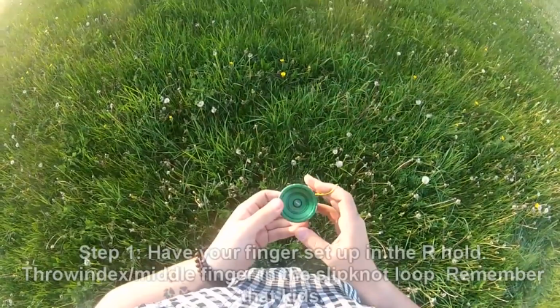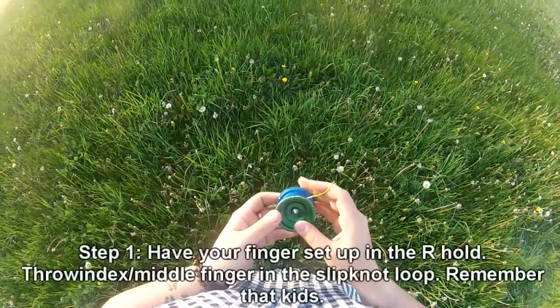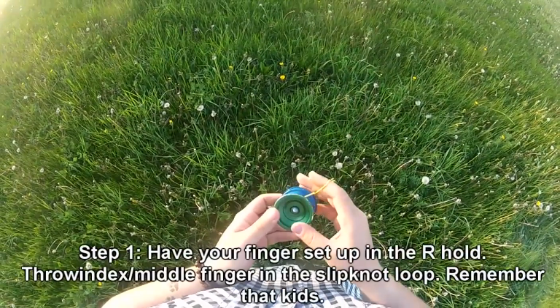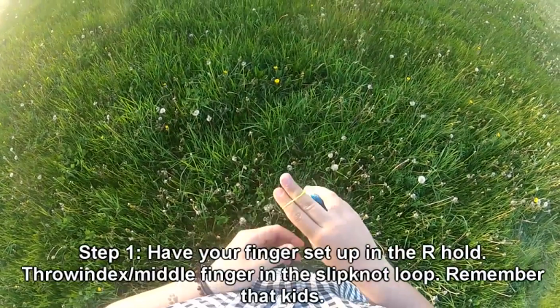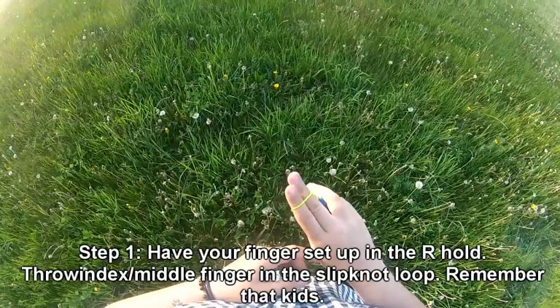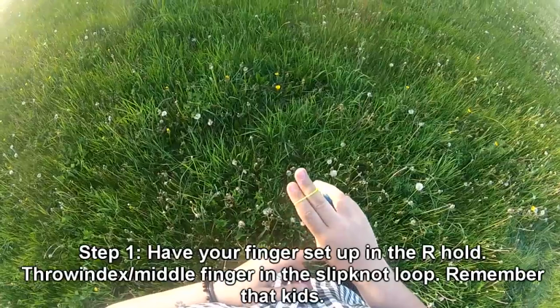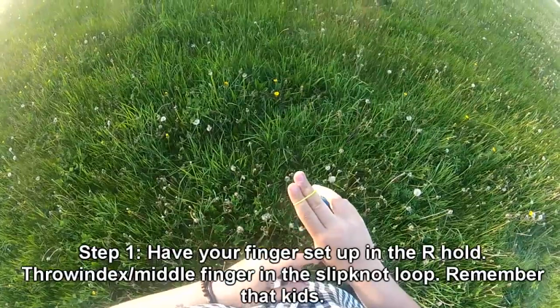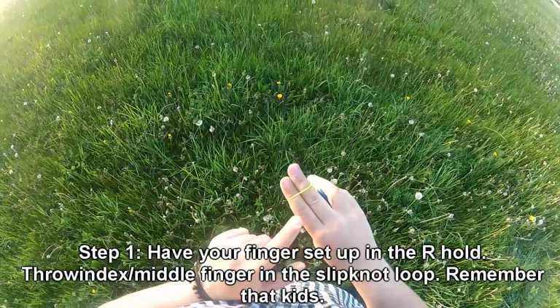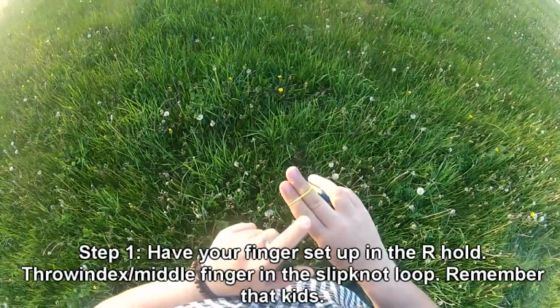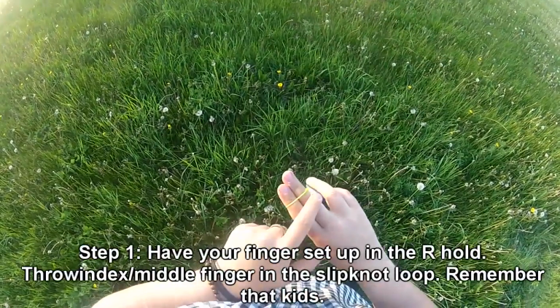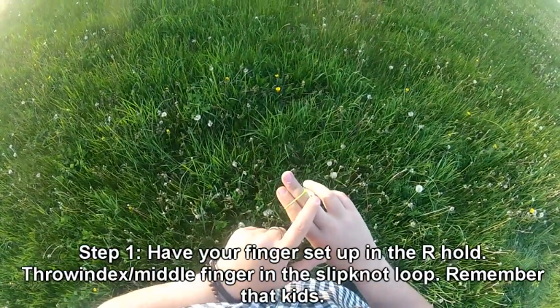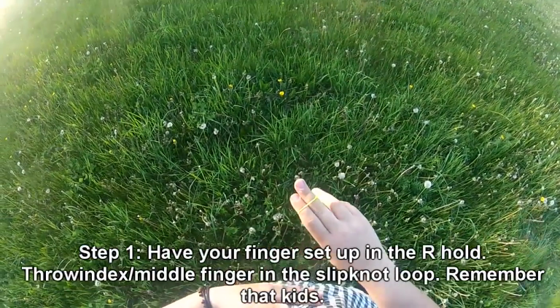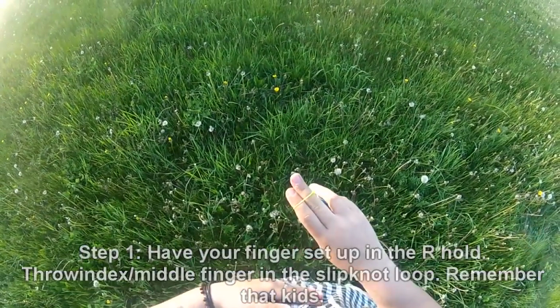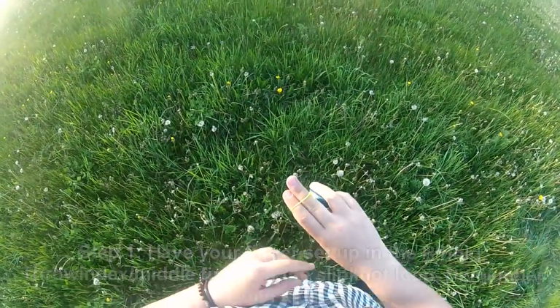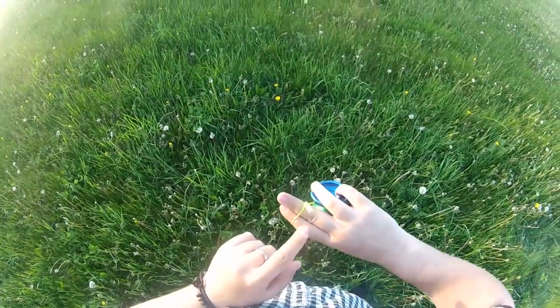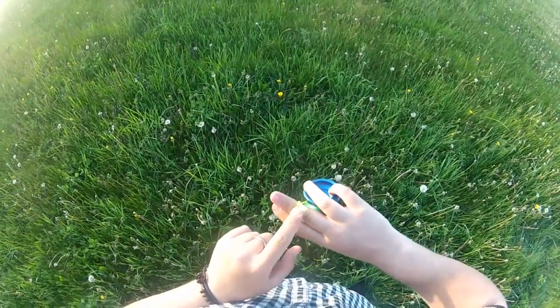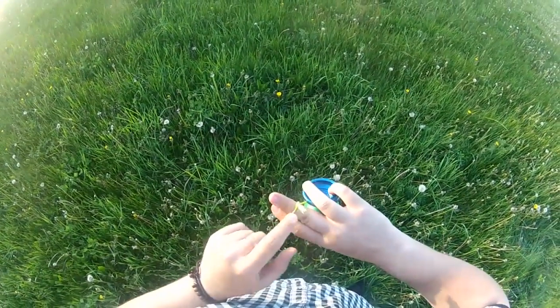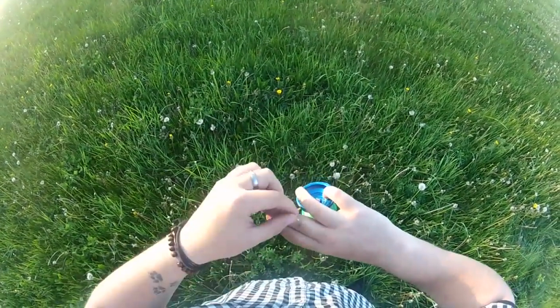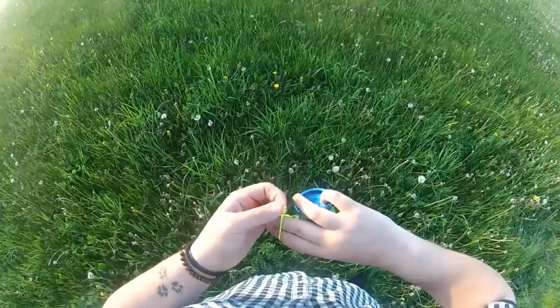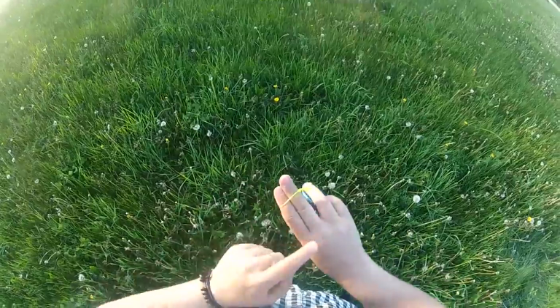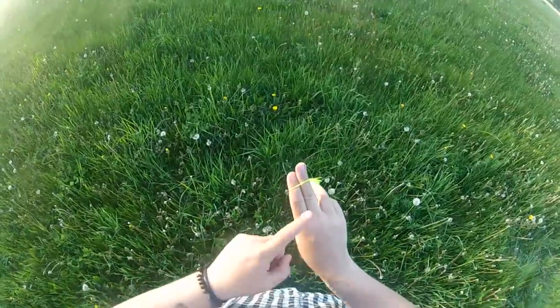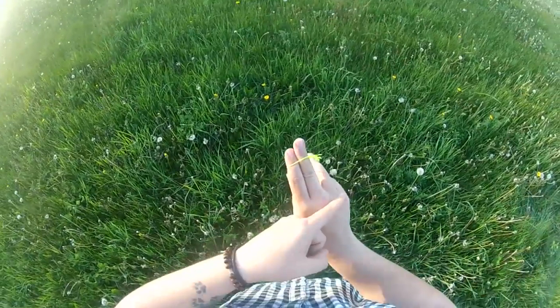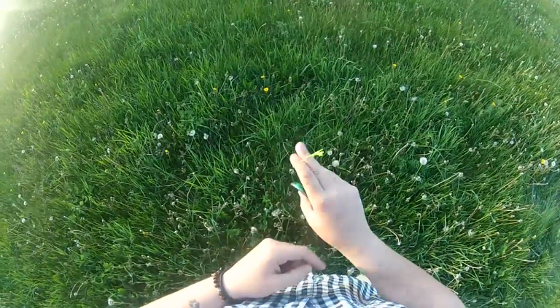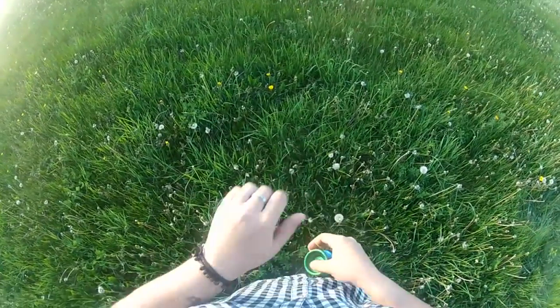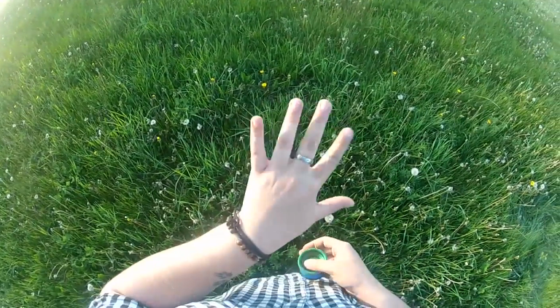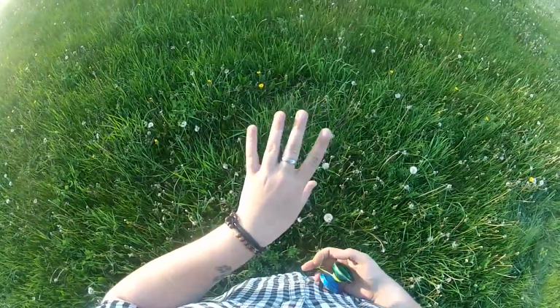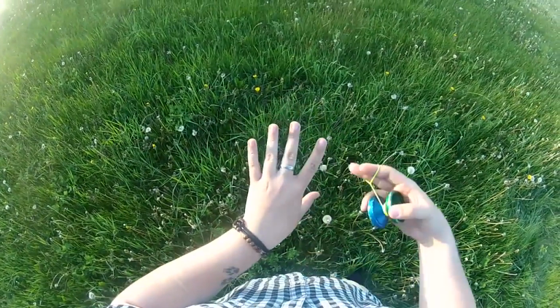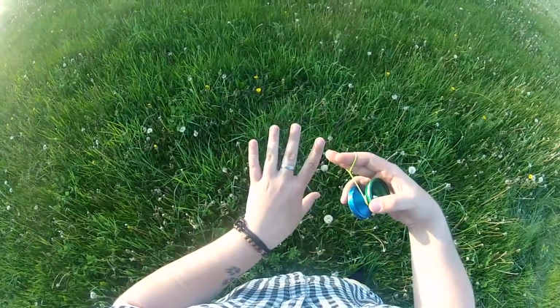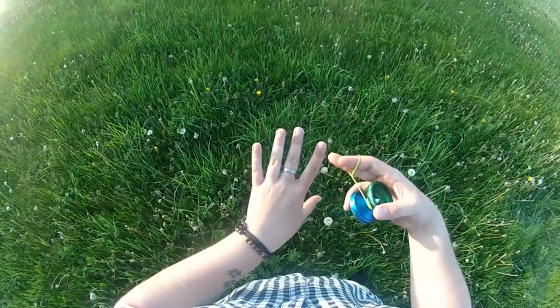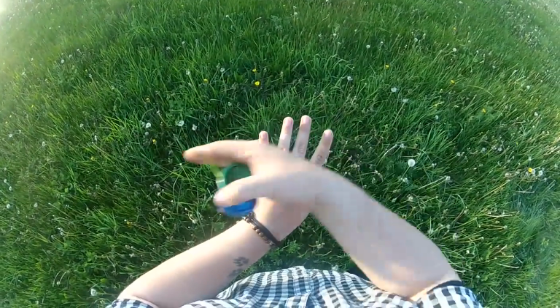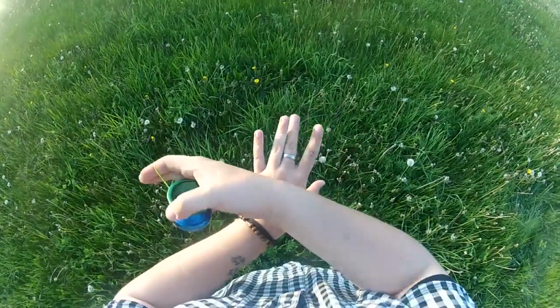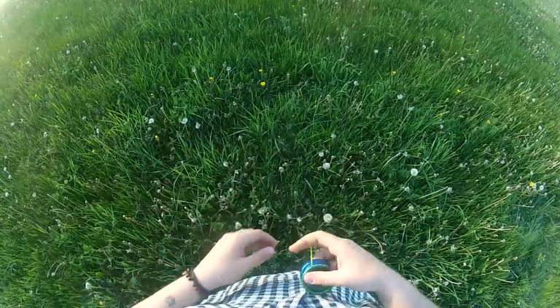Step one for pedal: make sure that you have the slip nut loop on your index and middle finger of your throw hand, having the slip nut loop pointing towards your right. If you're lefty, make sure that it's pointing towards your left.